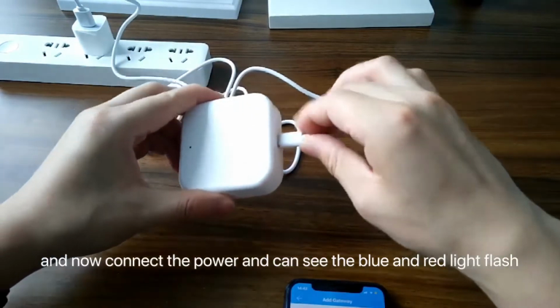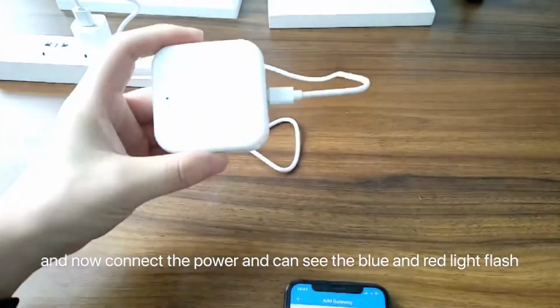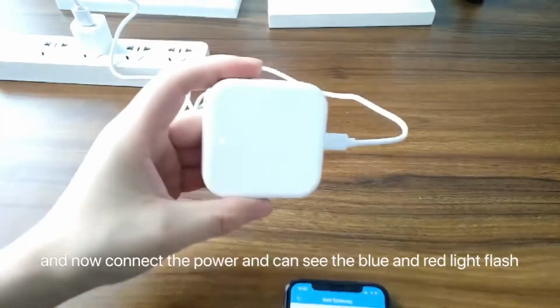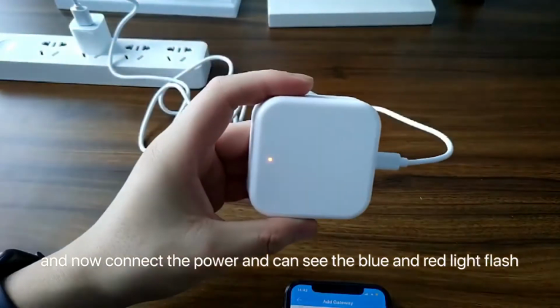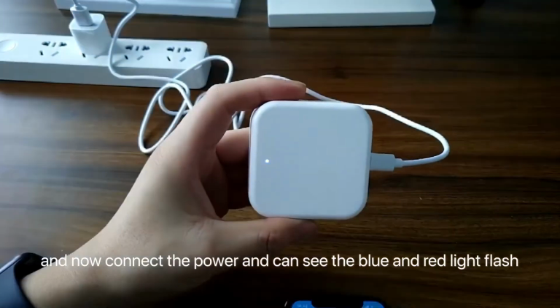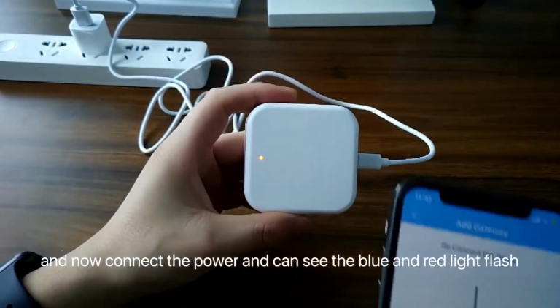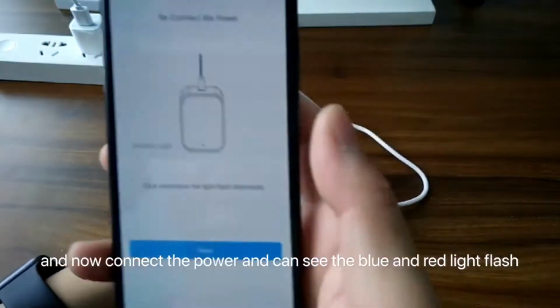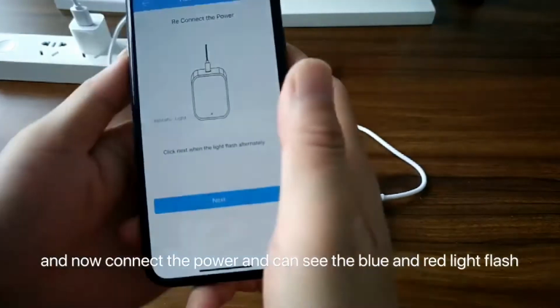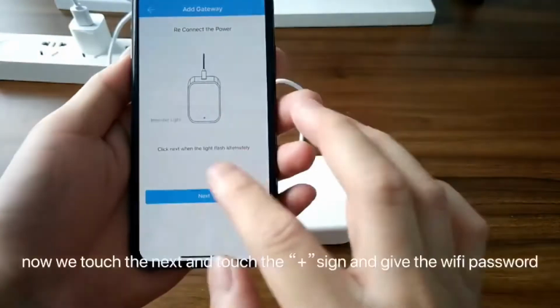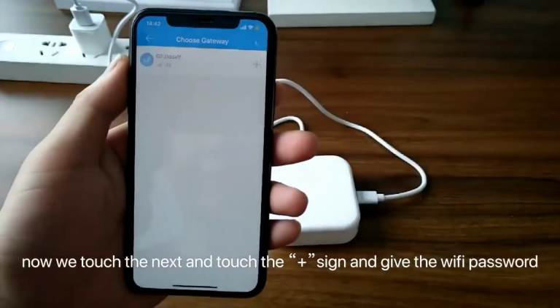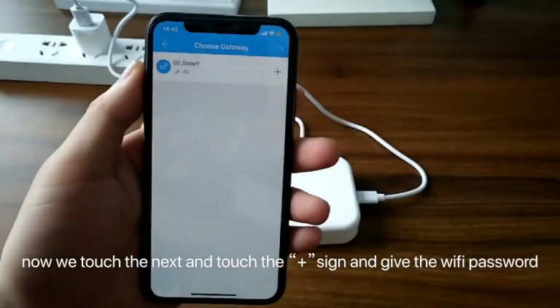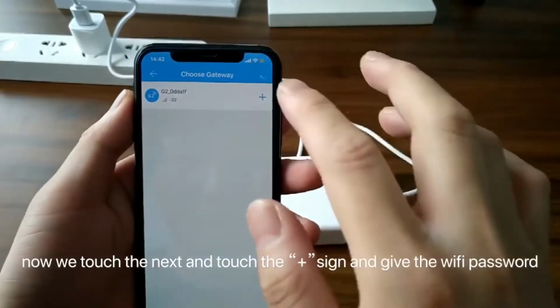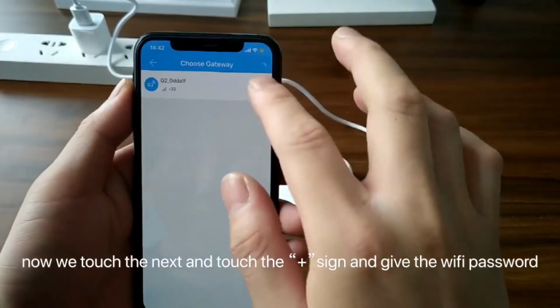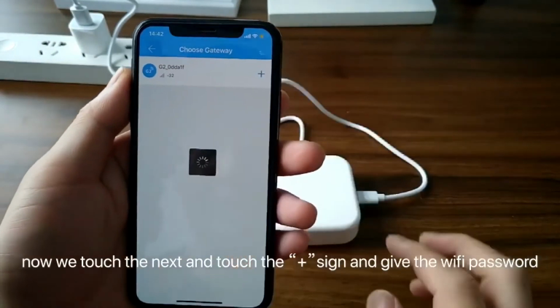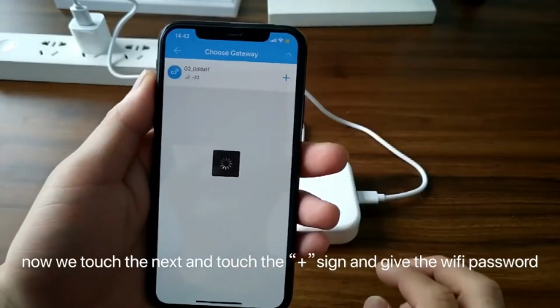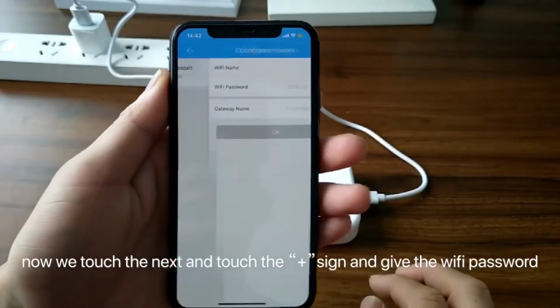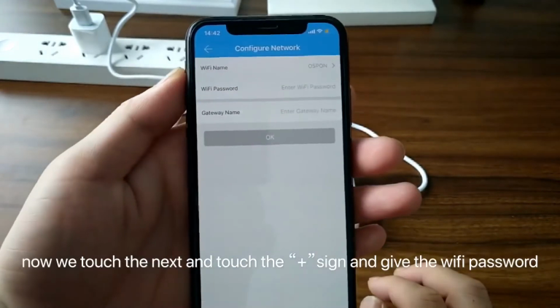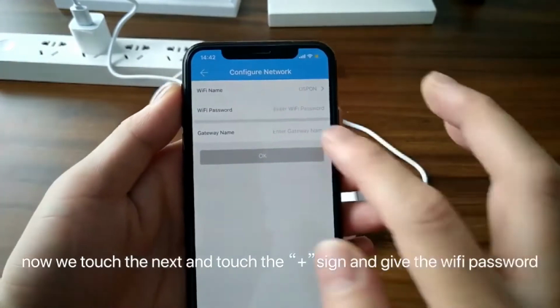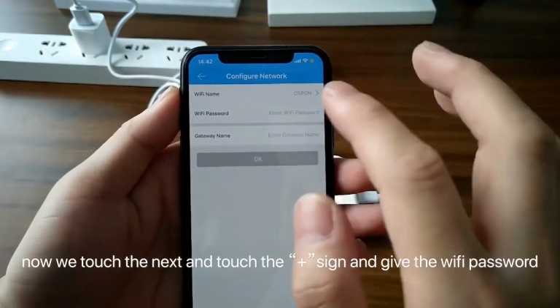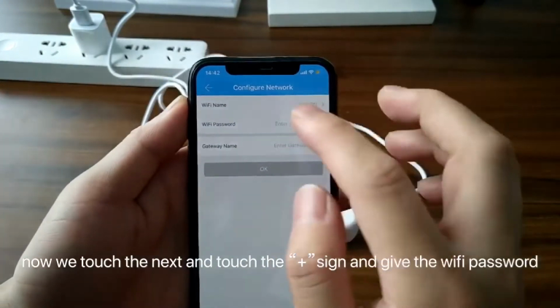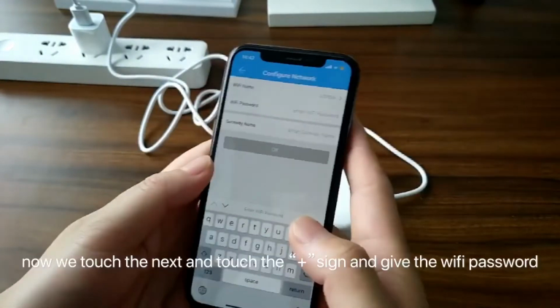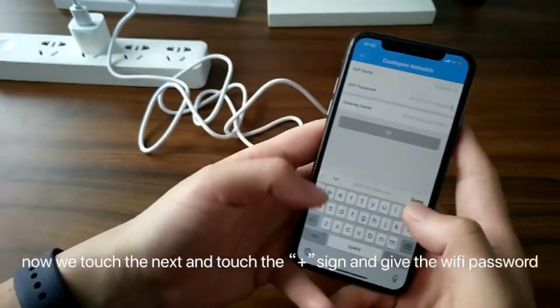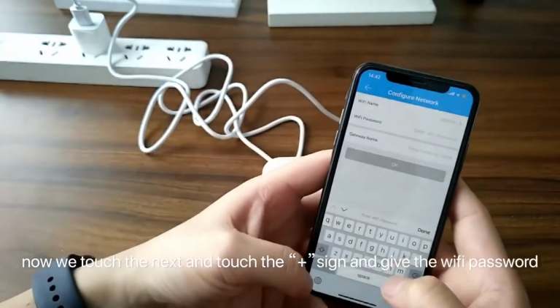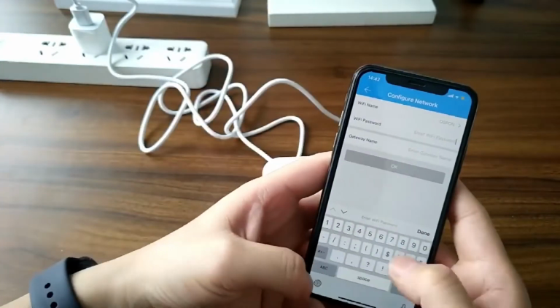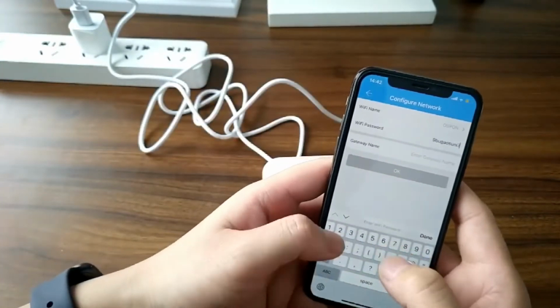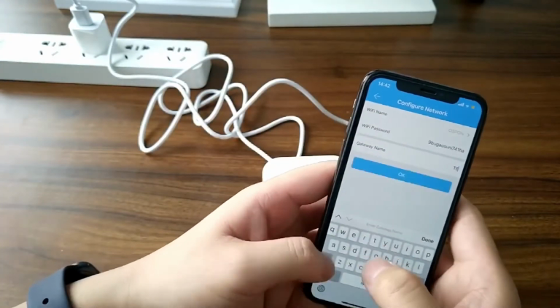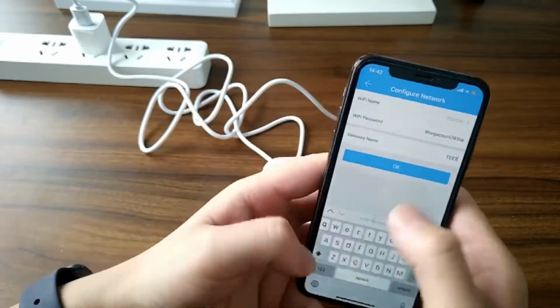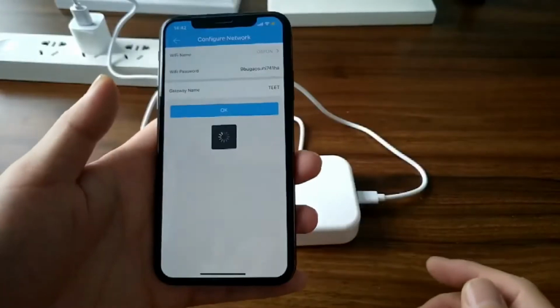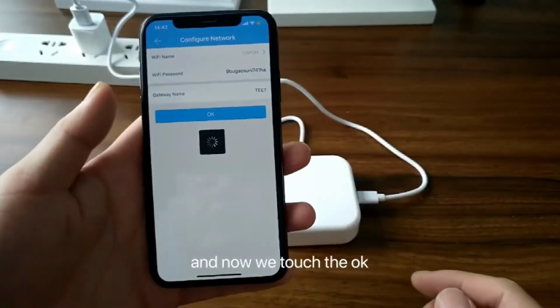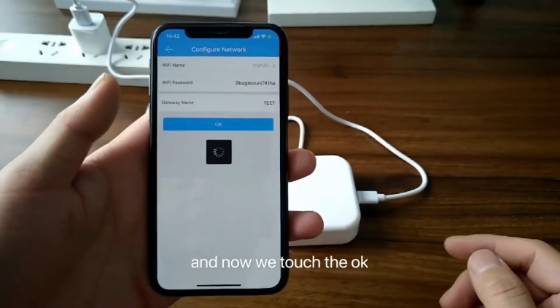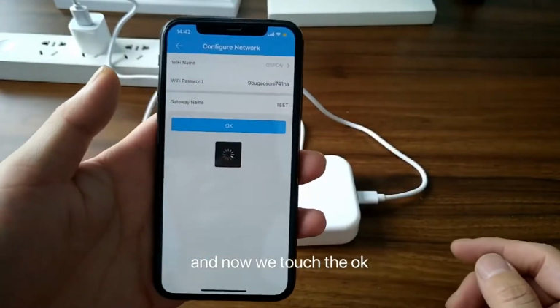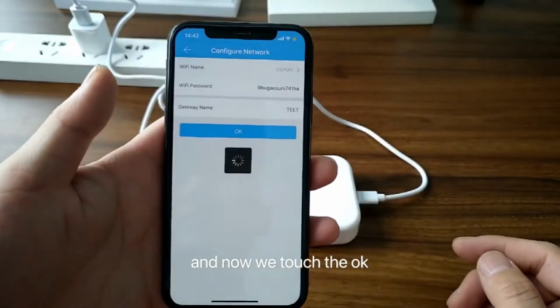Now we connect the power. And you can see the blue-red light flash. Now we touch the next and touch the plug sign. And give the Wi-Fi password.